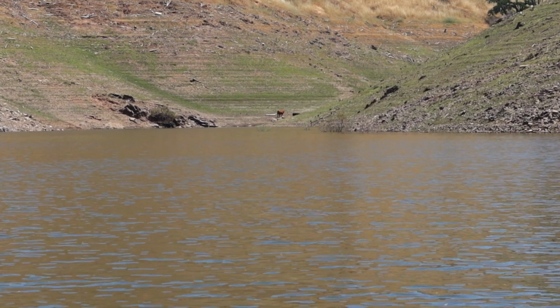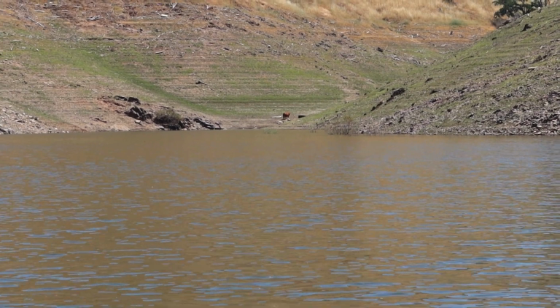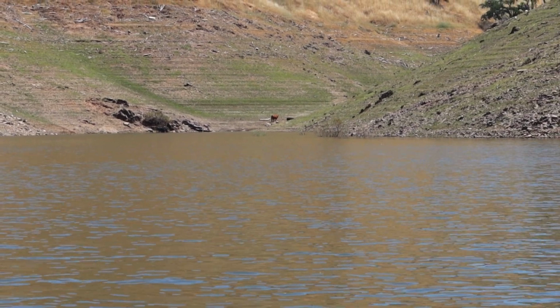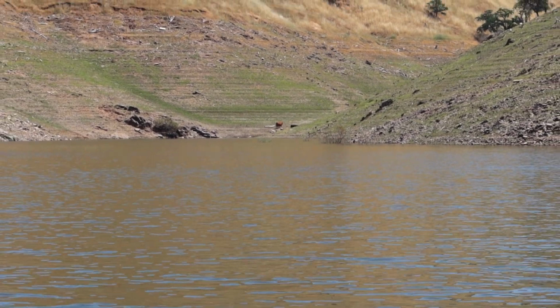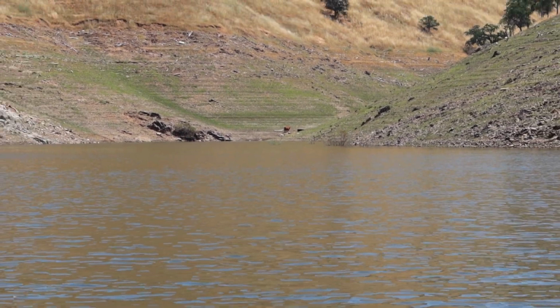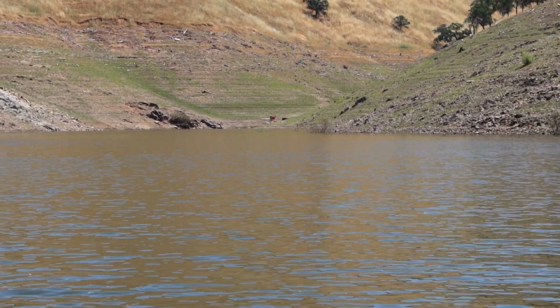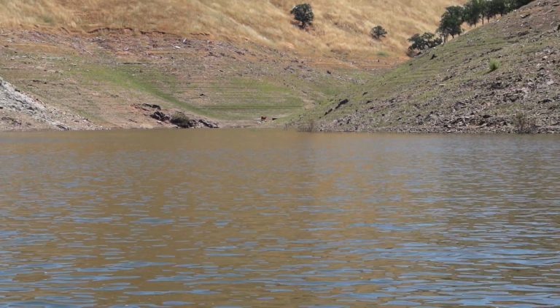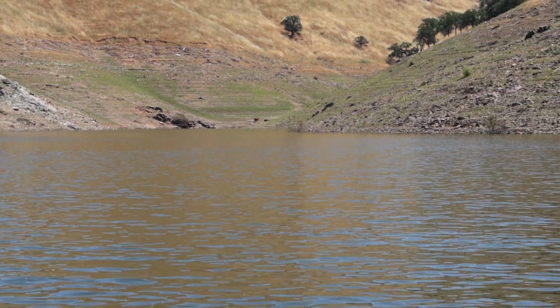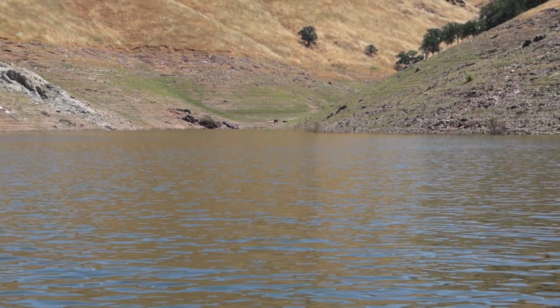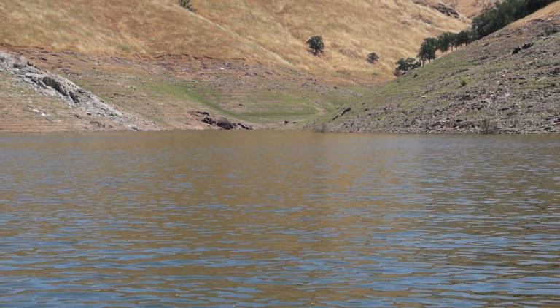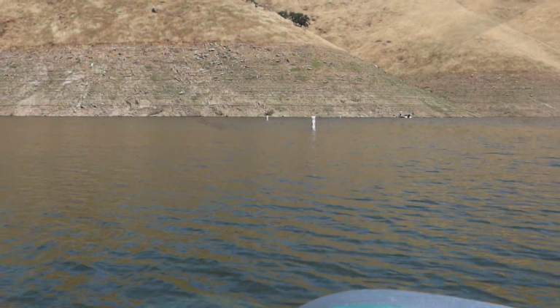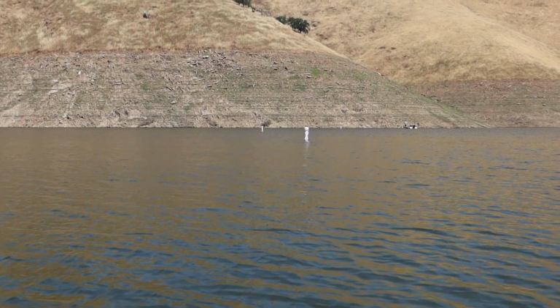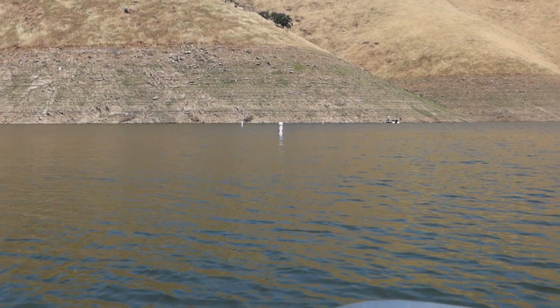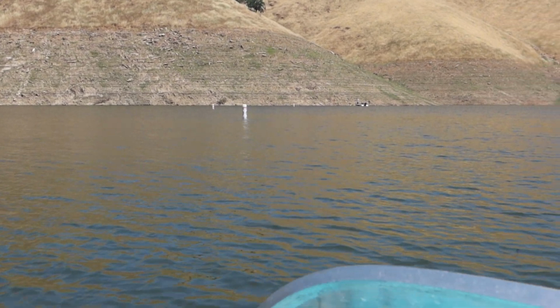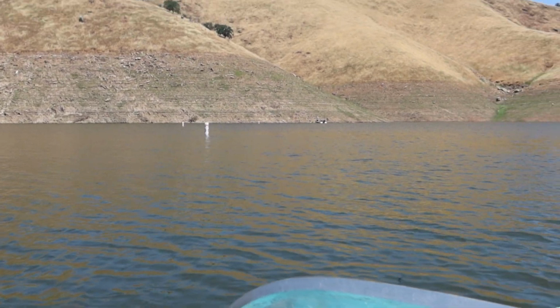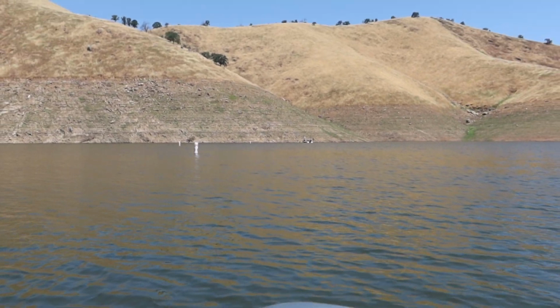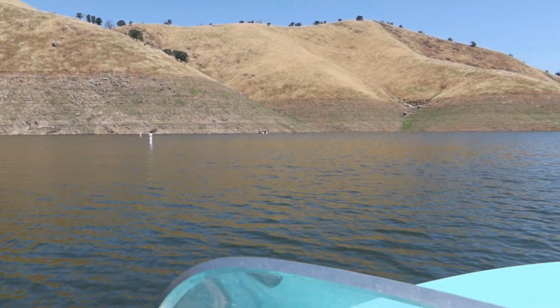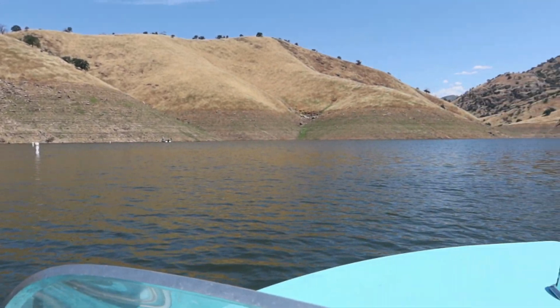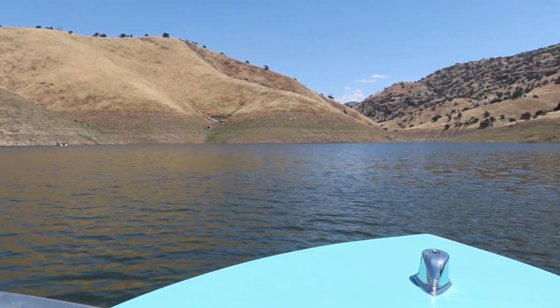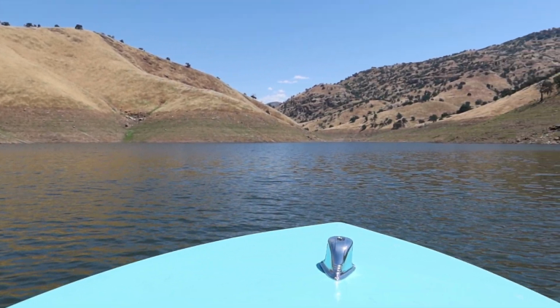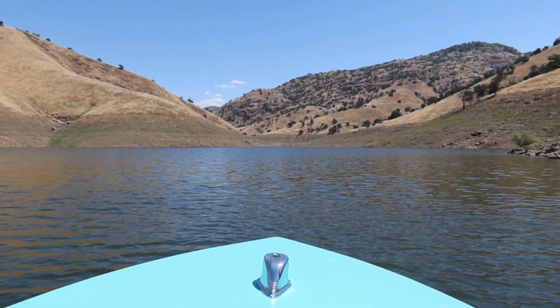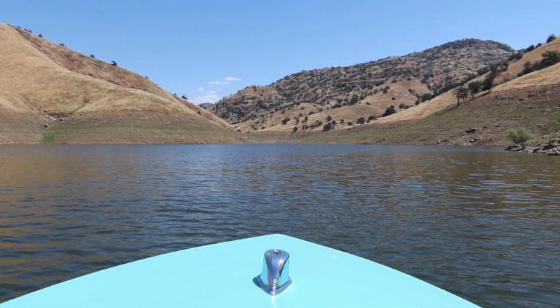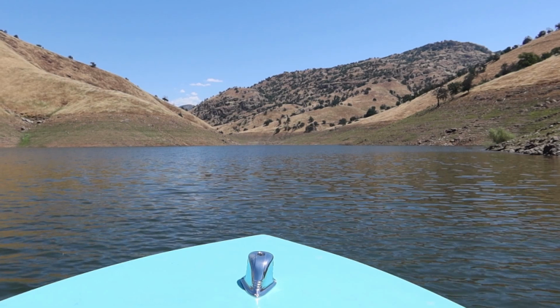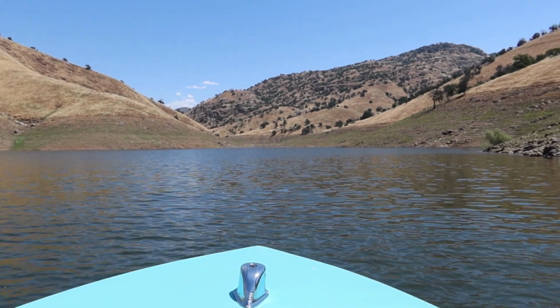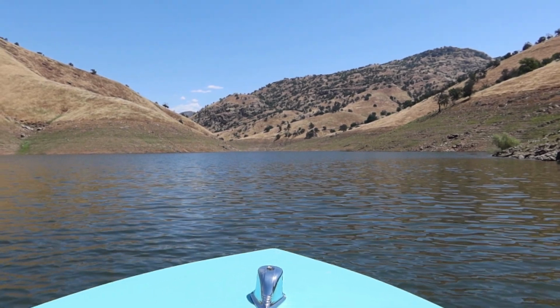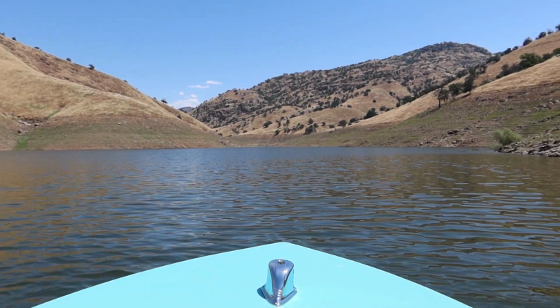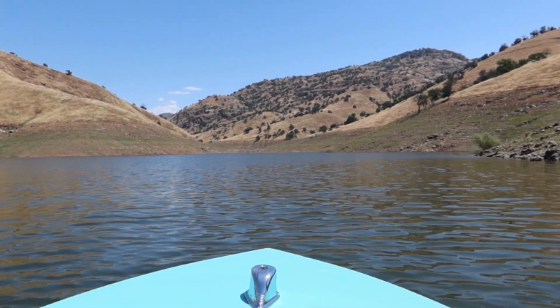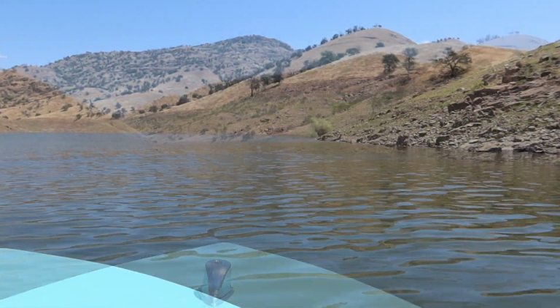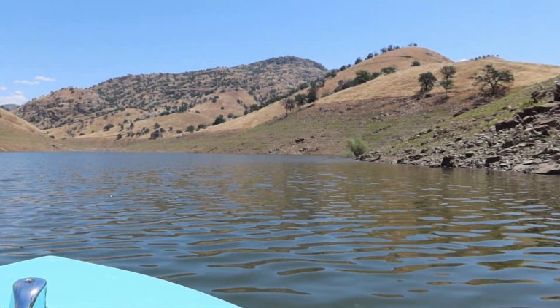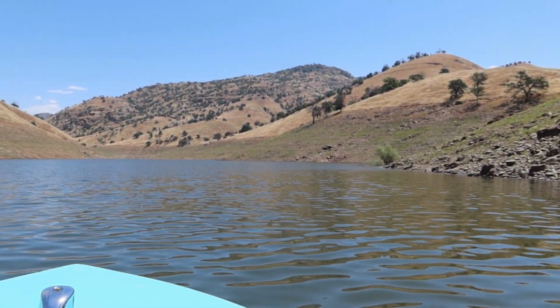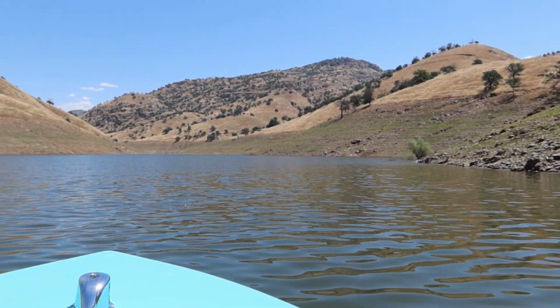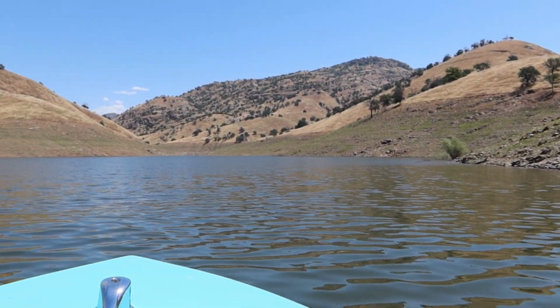There's a cow — just a cow chilling by the lake. So once again we've hit a no wake zone. There's a guy fishing and the lake goes up for a little bit further, but there's not a whole lot to see here.